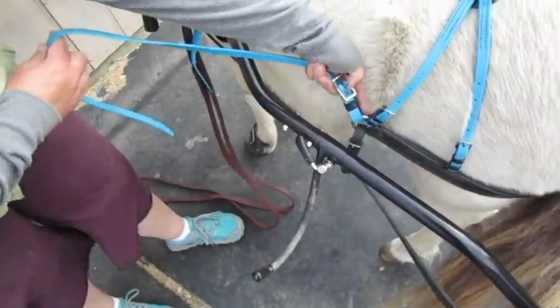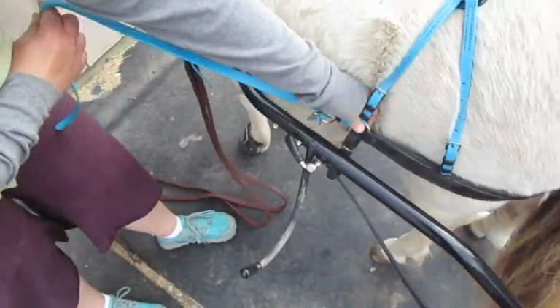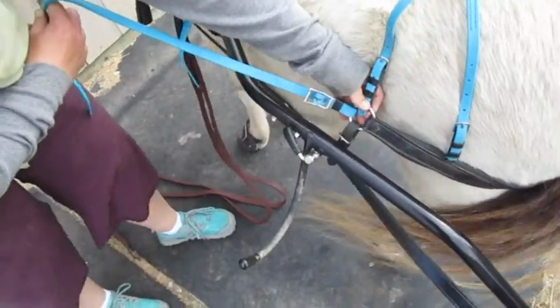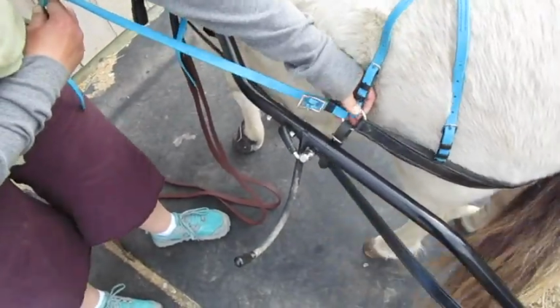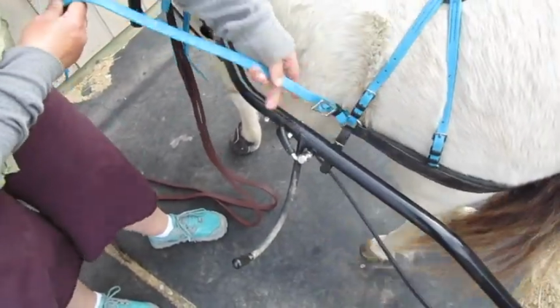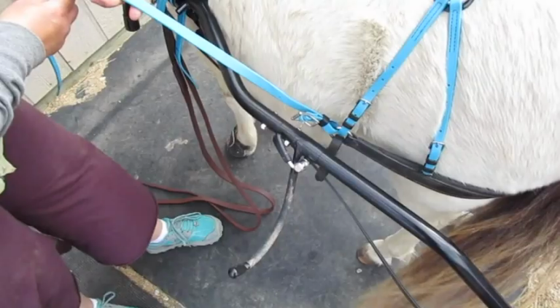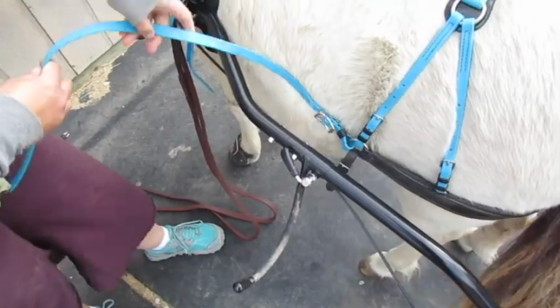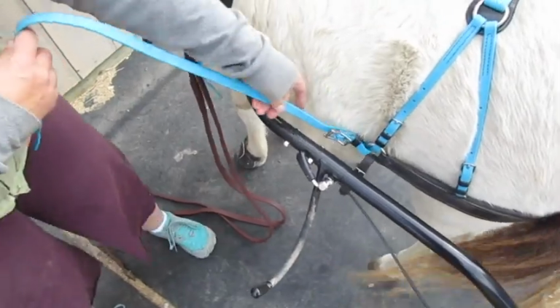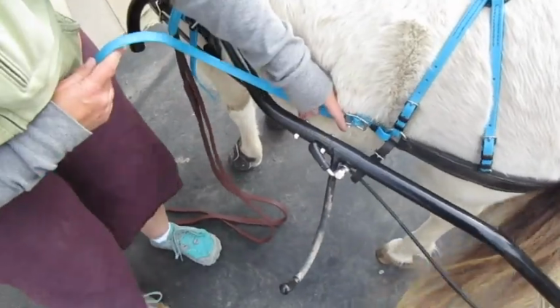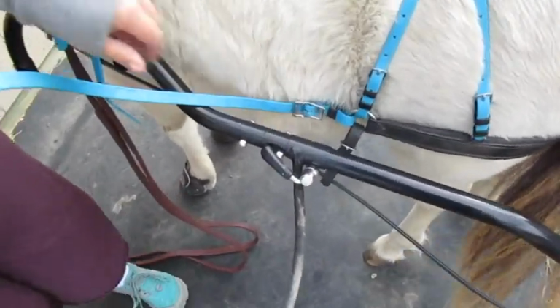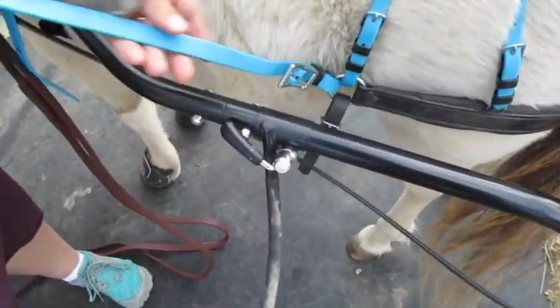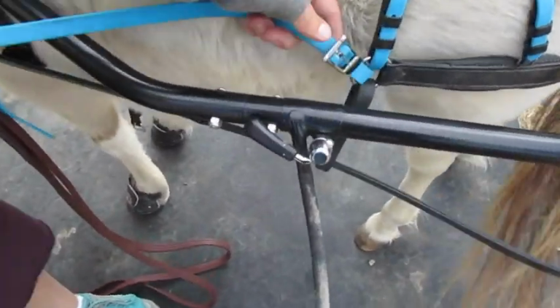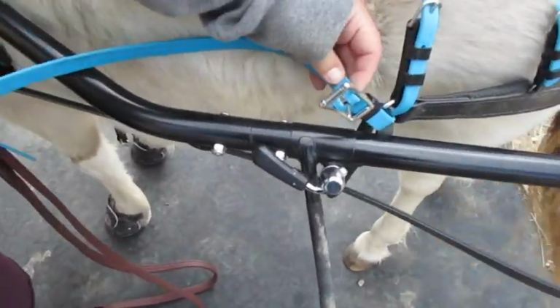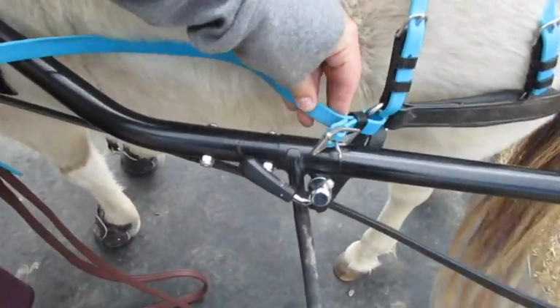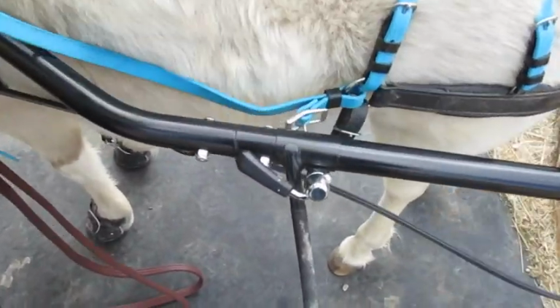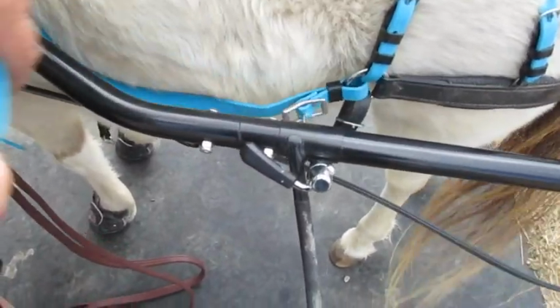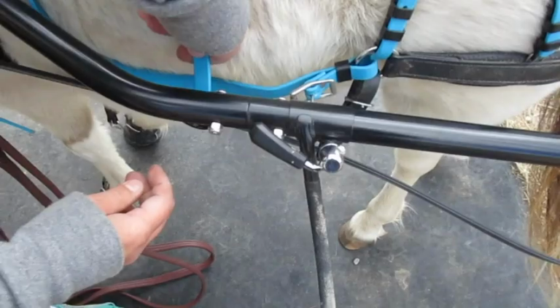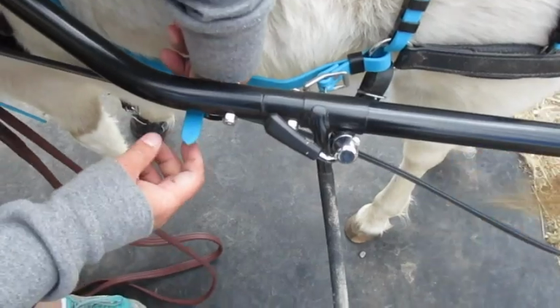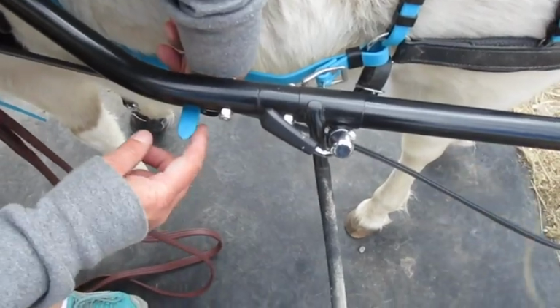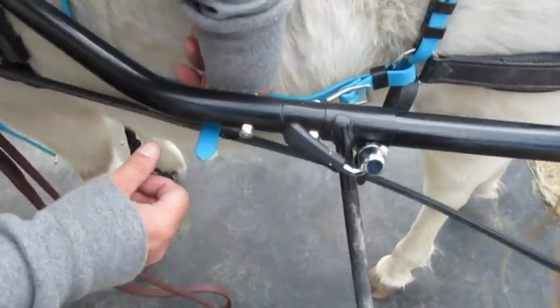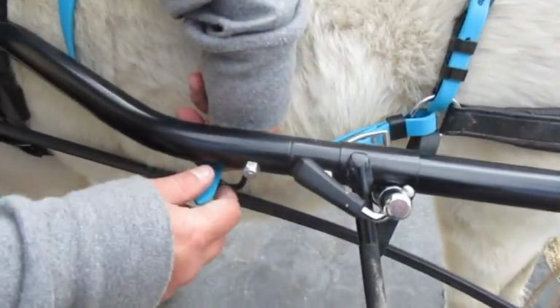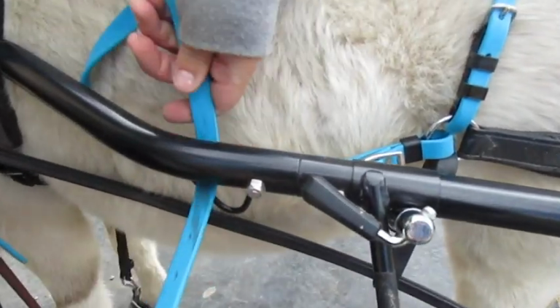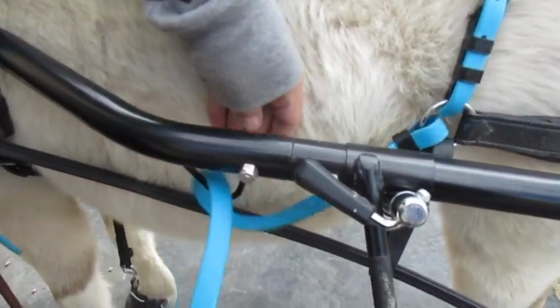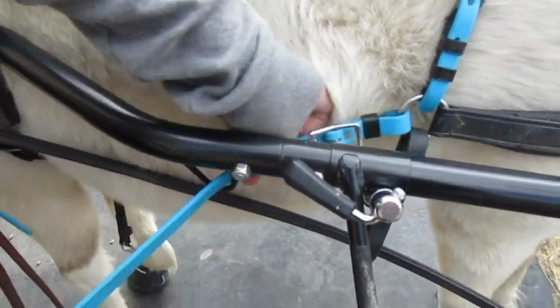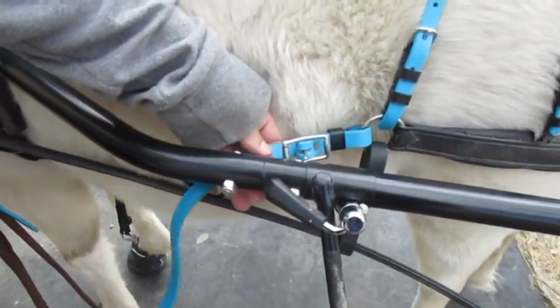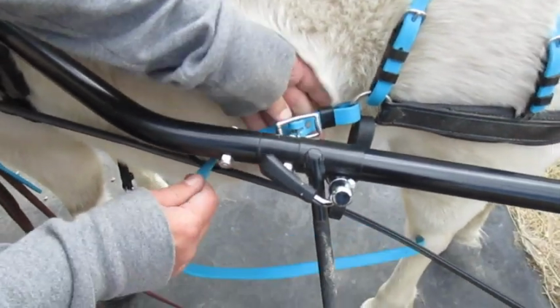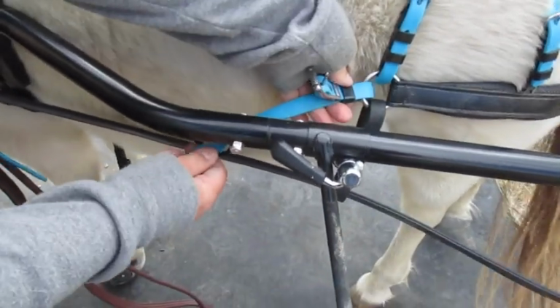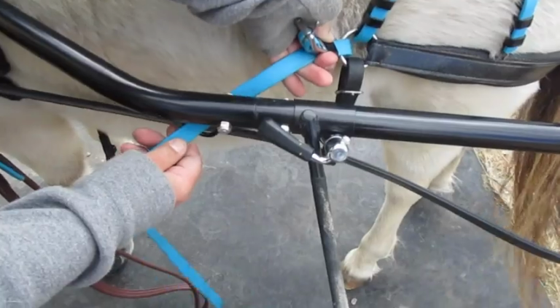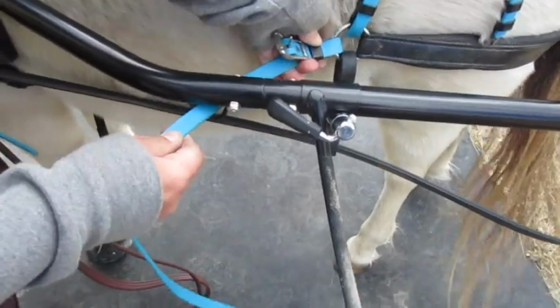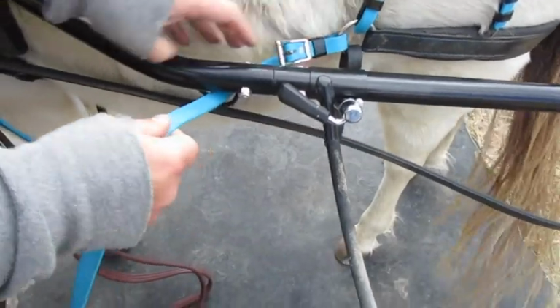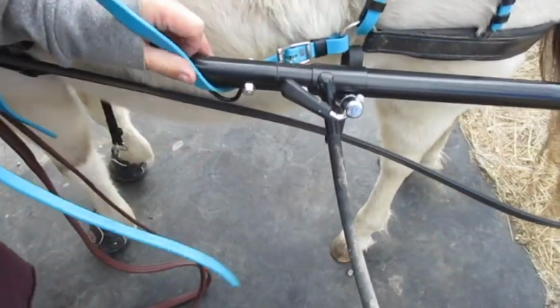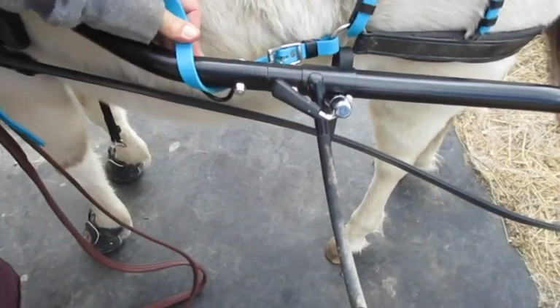The buckle's on the top there, and that's how it comes out of the ring. Then you're going to just feed the back of that strap through the footman's loop, like so, making sure that it's laying flat and that the buckle faces up.